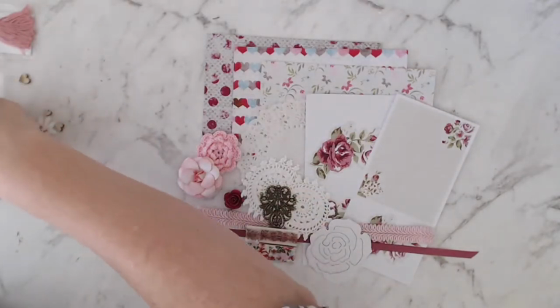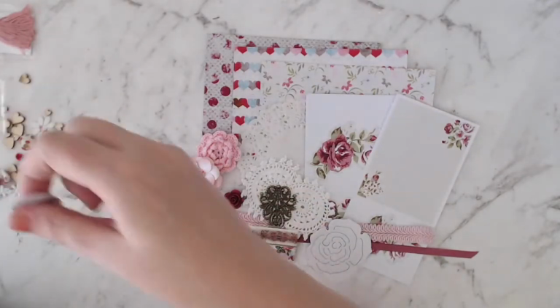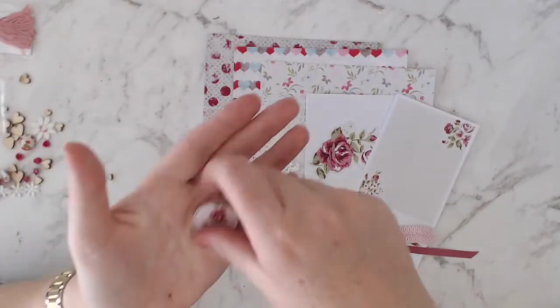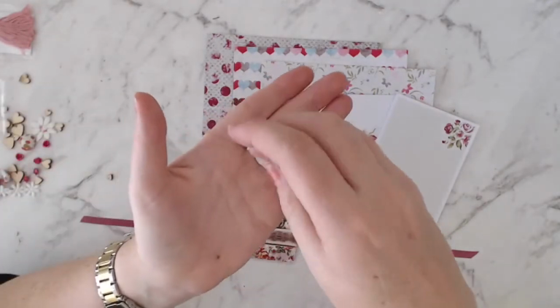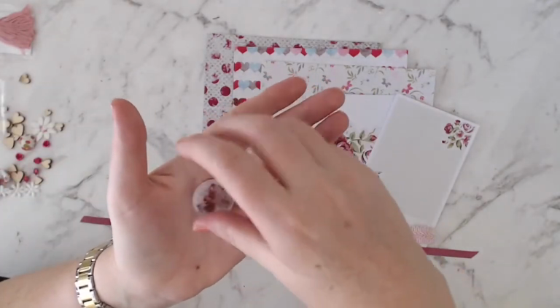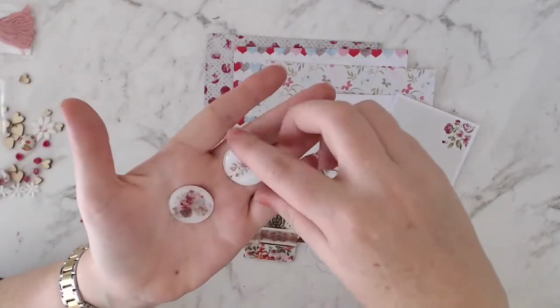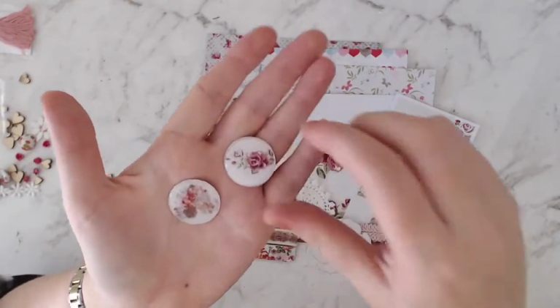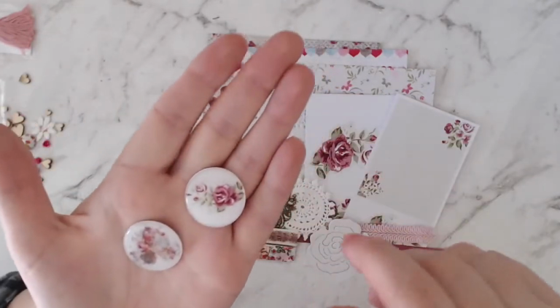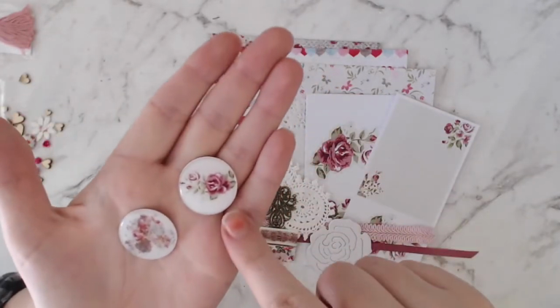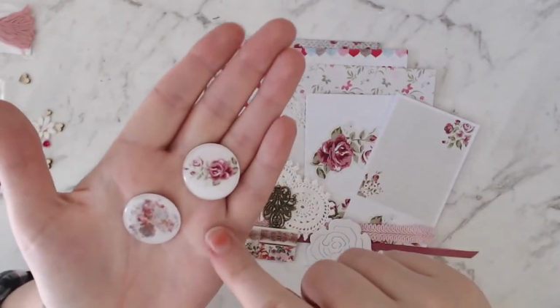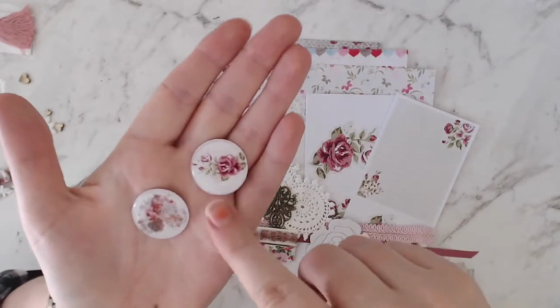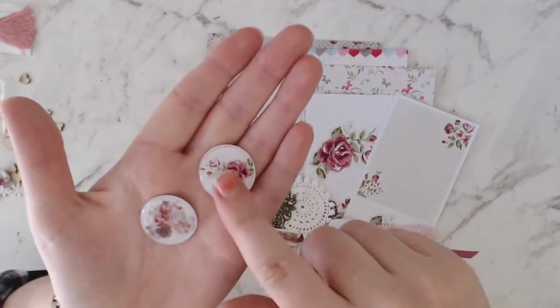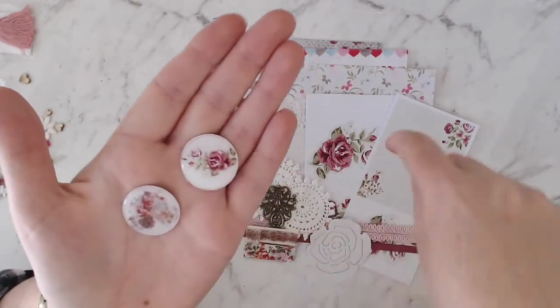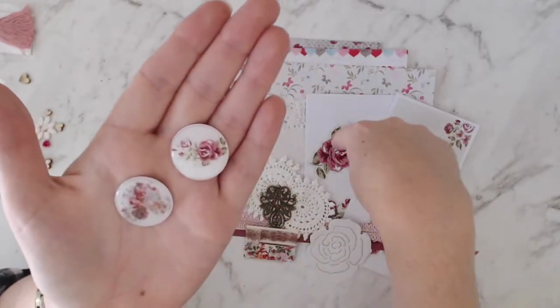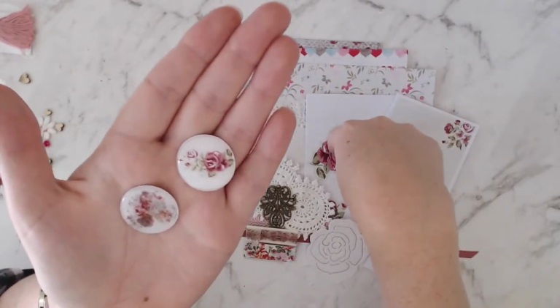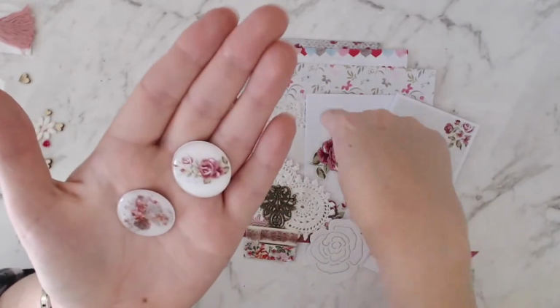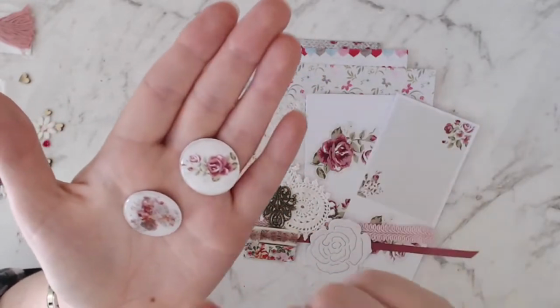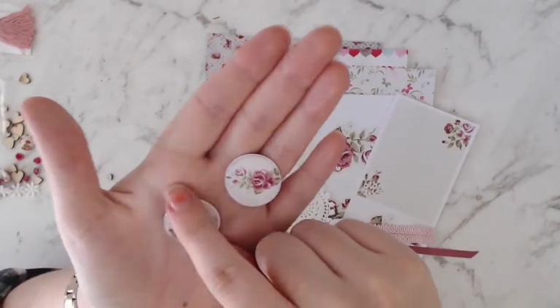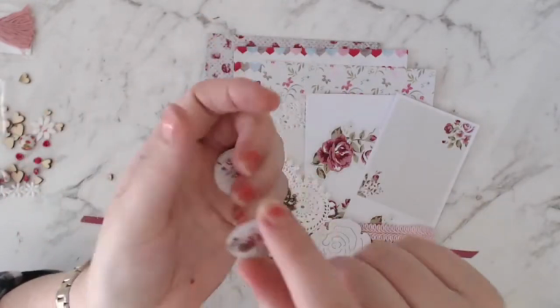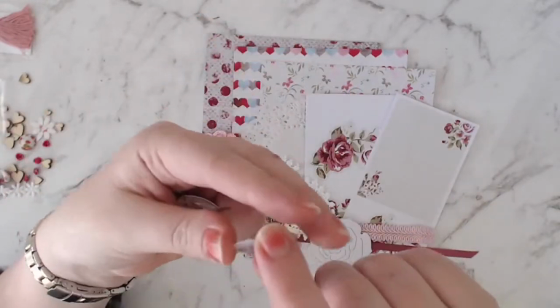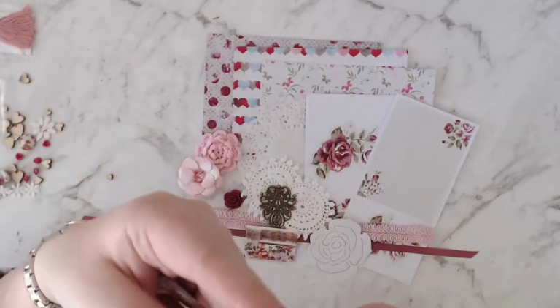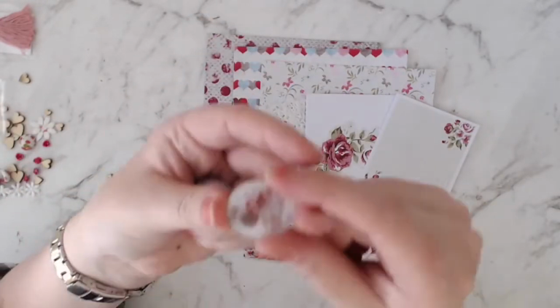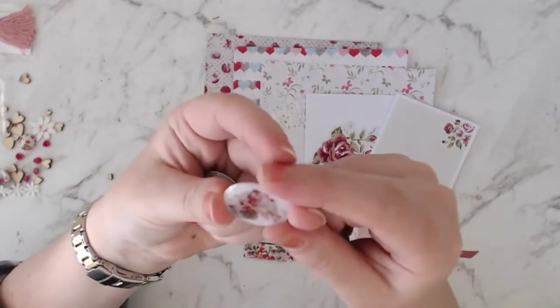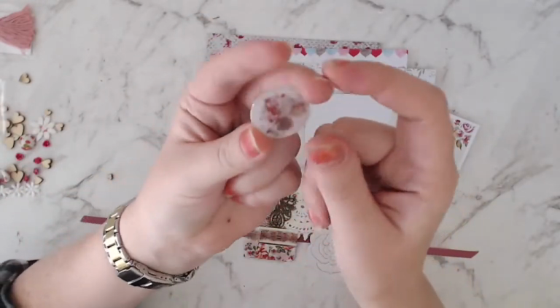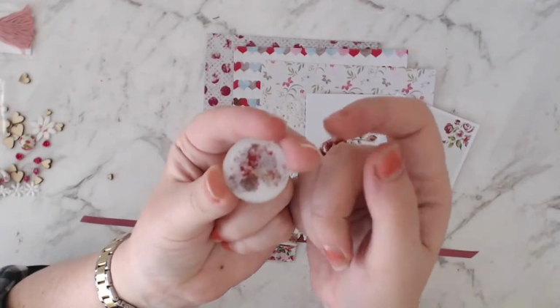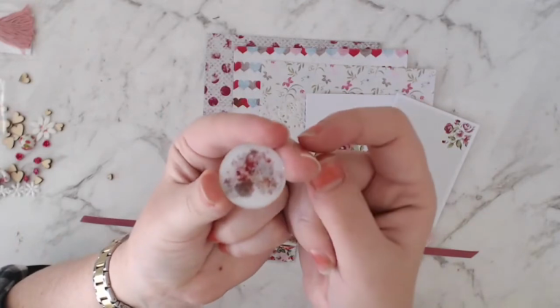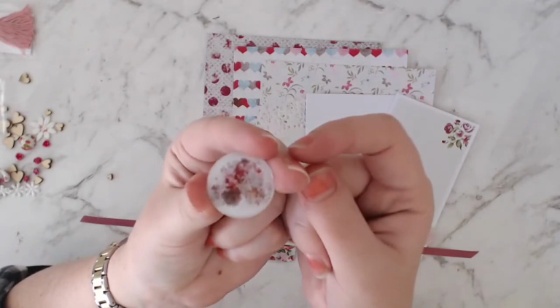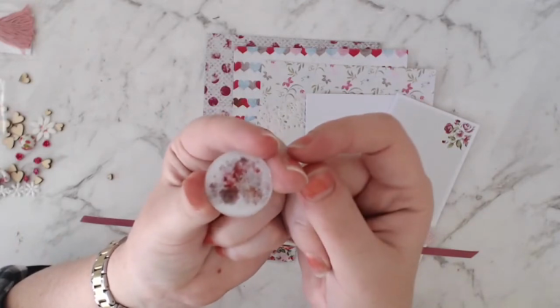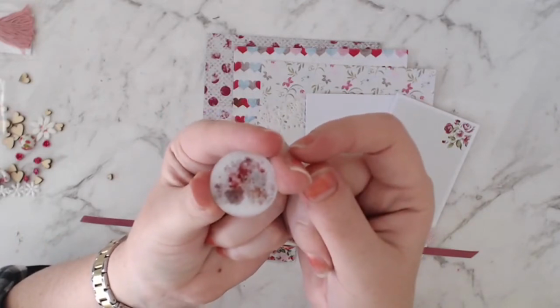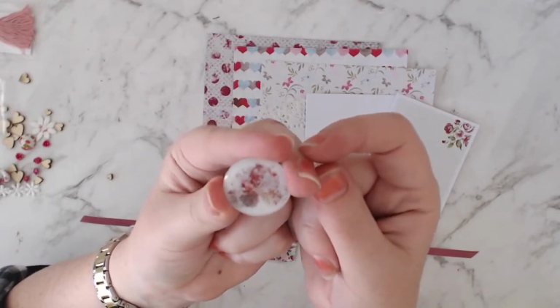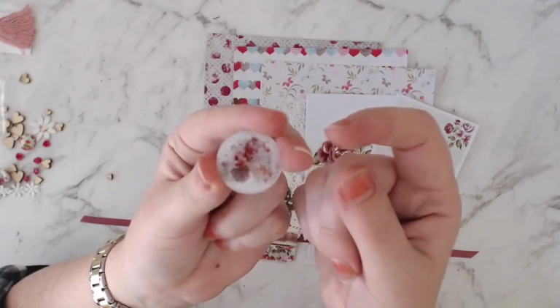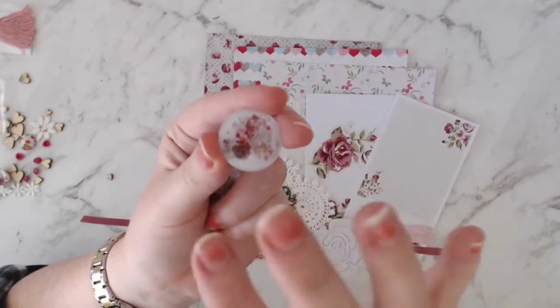We've got two flare badges. This one matches the same floral image, and this one has some paint splatters, which is pretty cool.